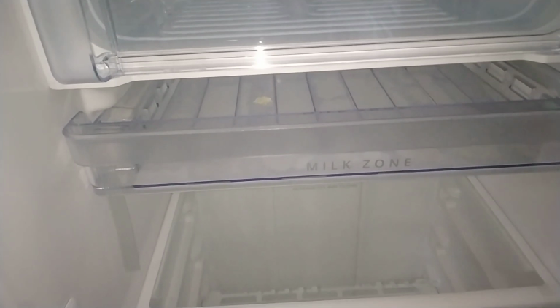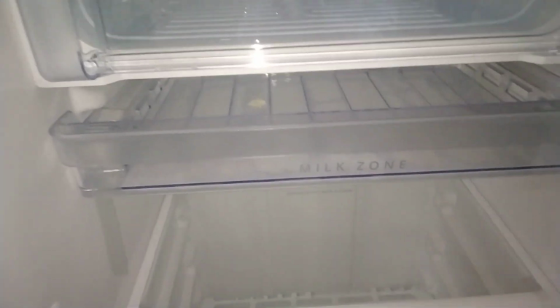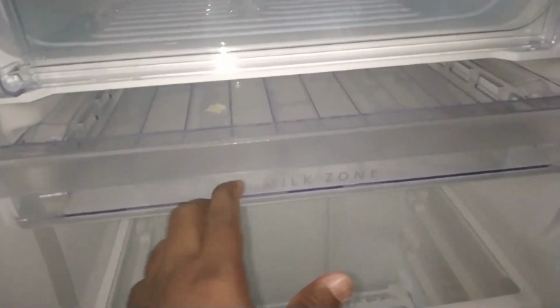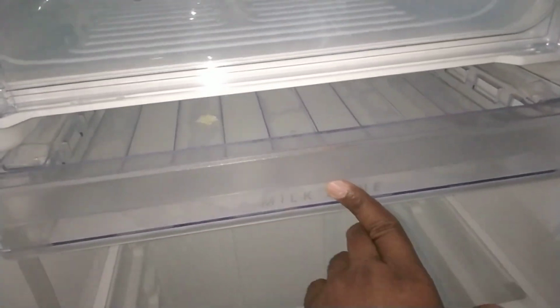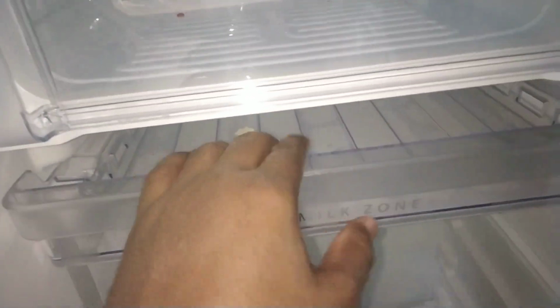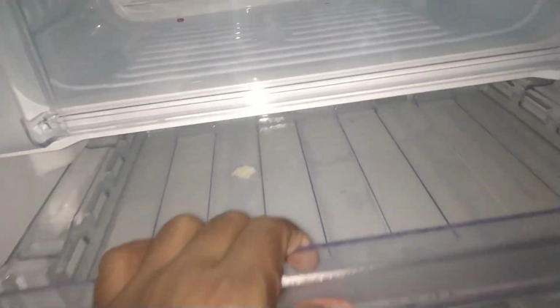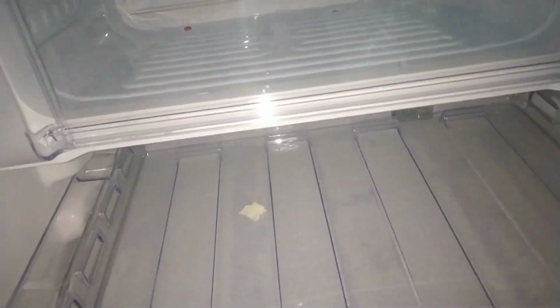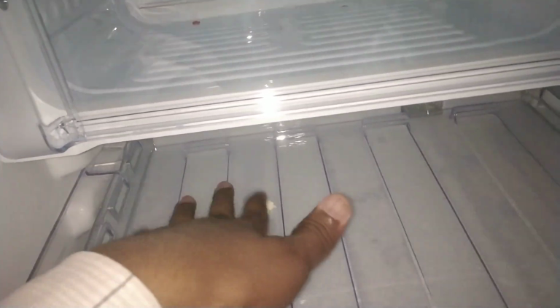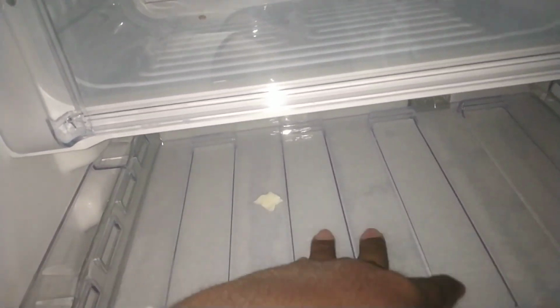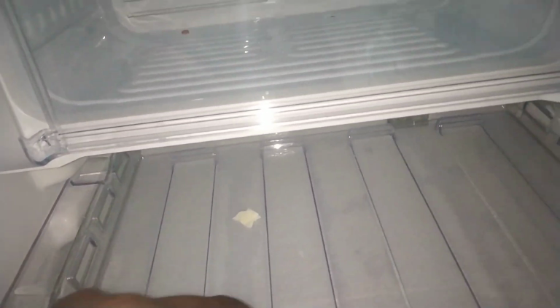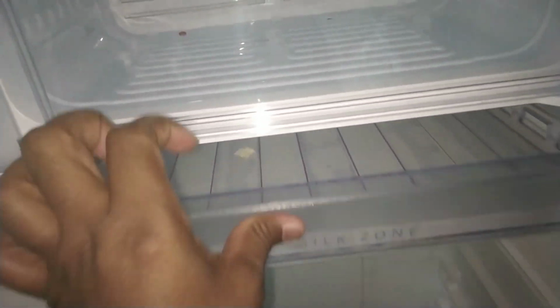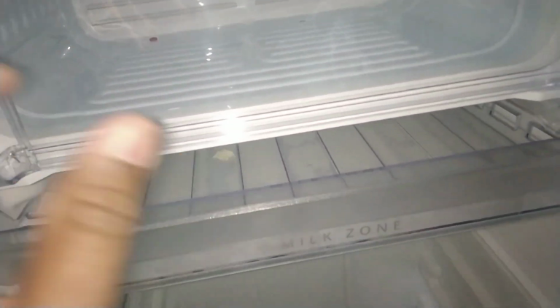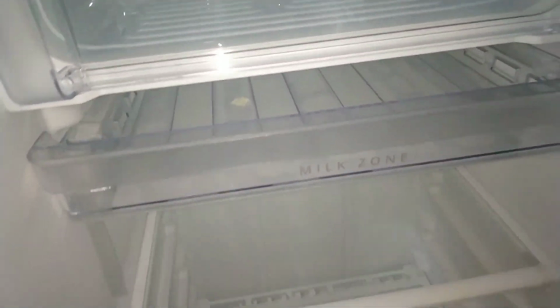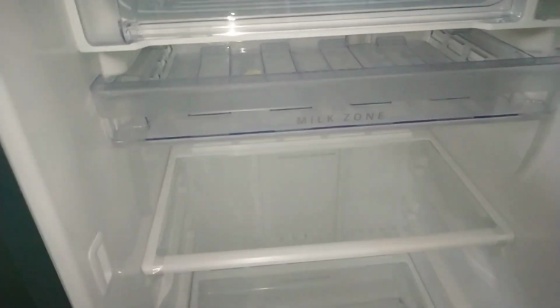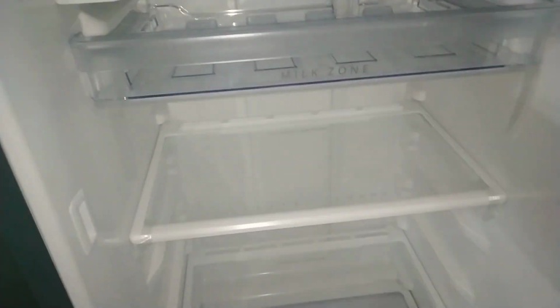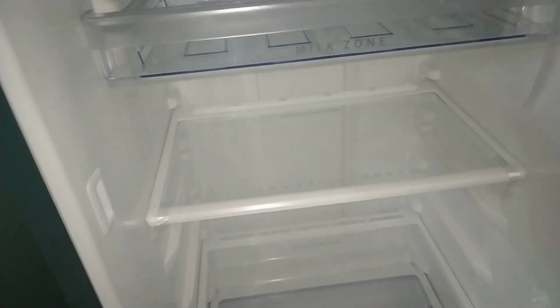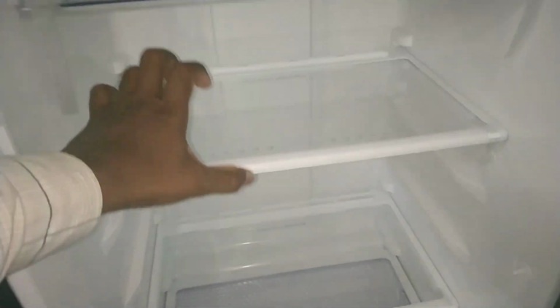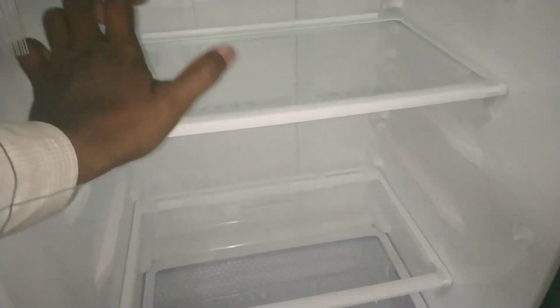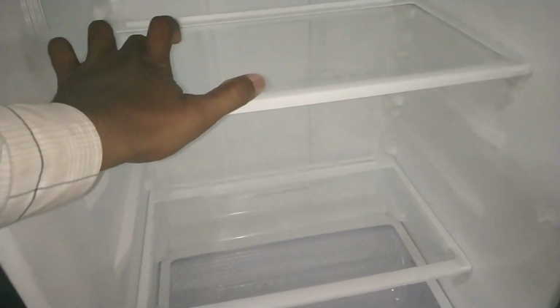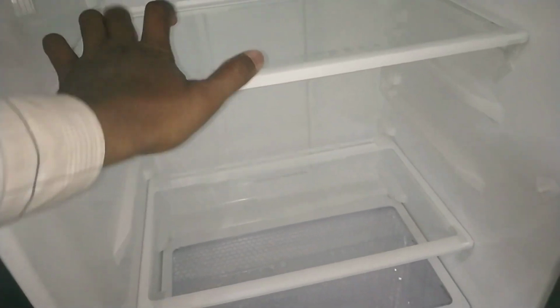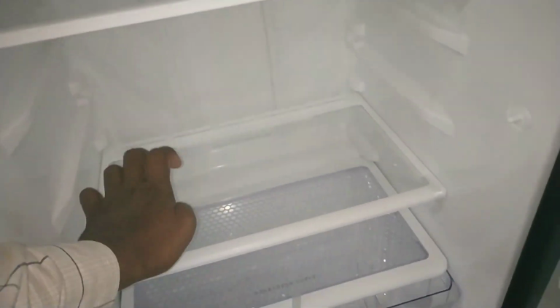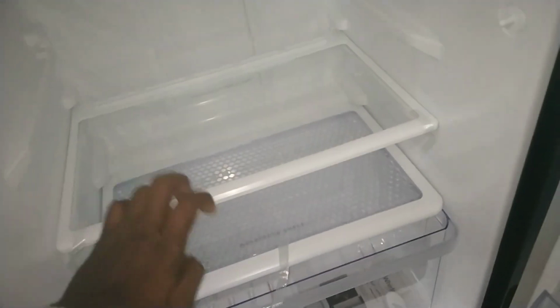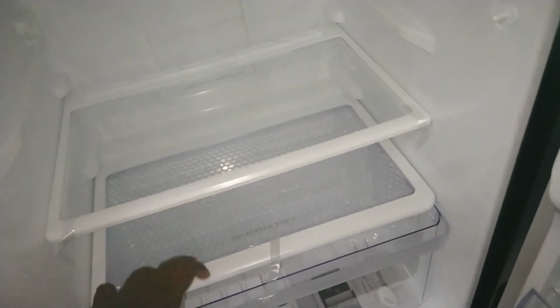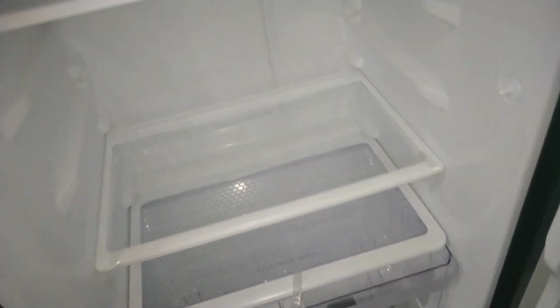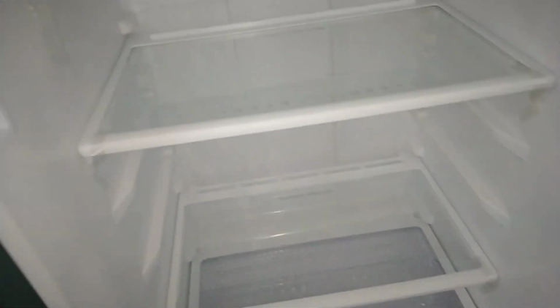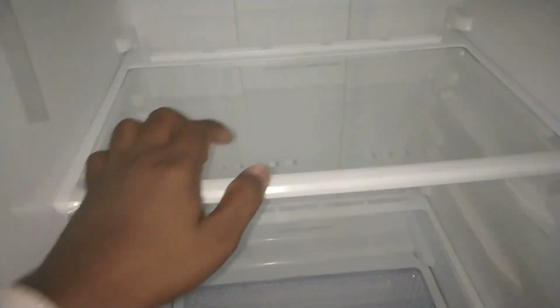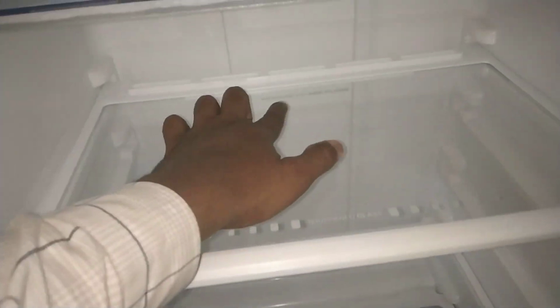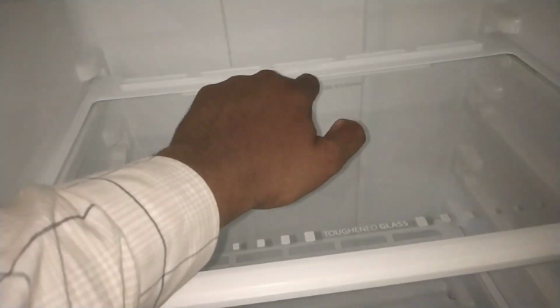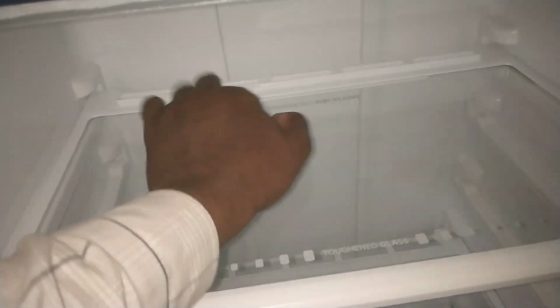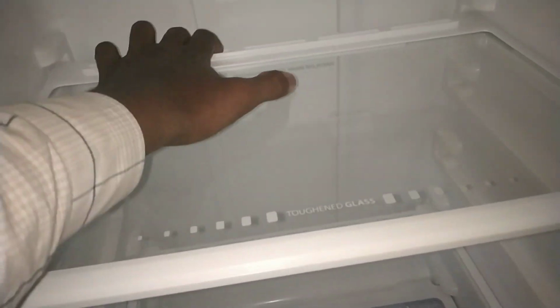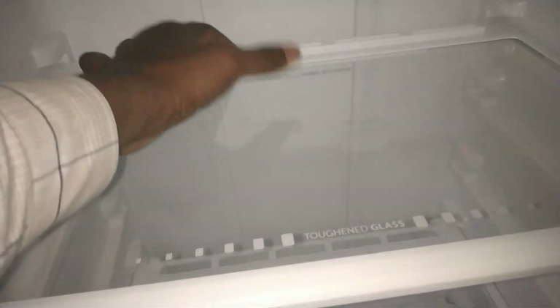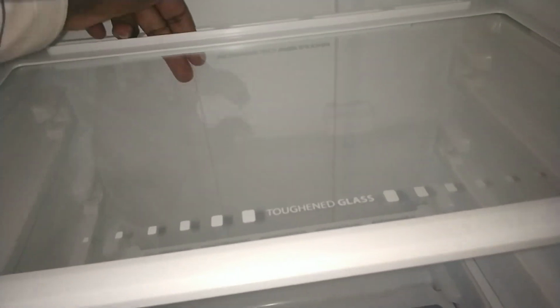A milk zone is provided for milk storage, including milk cuts. The shelves are toughened glass — 1, 2, 3 — with advanced airflow and laminar air flow throughout.